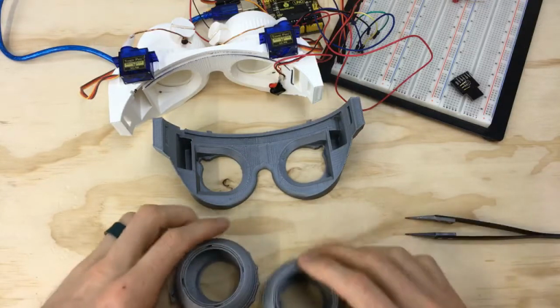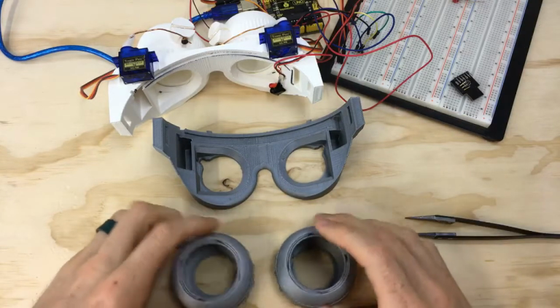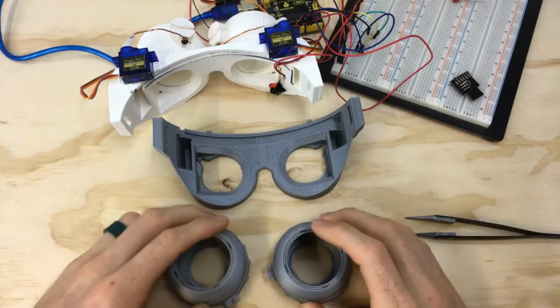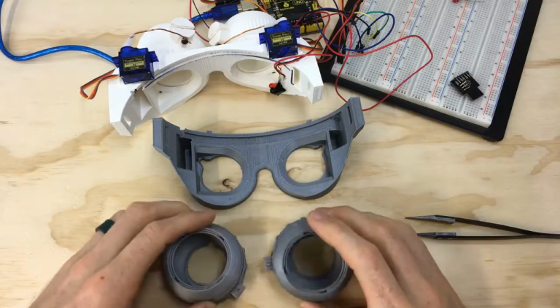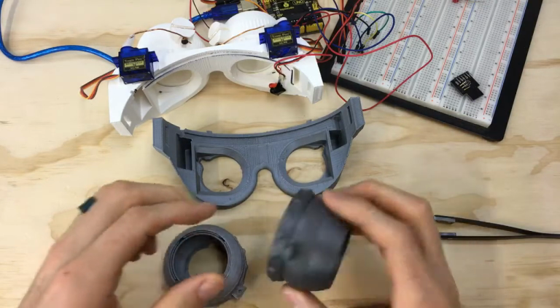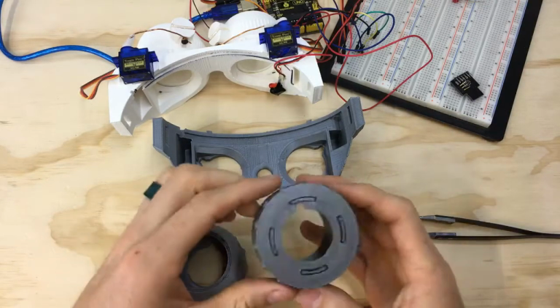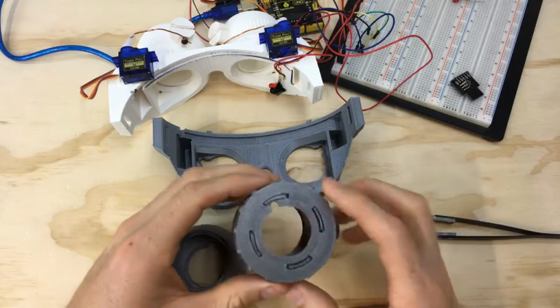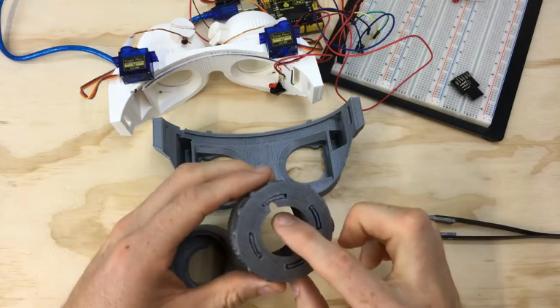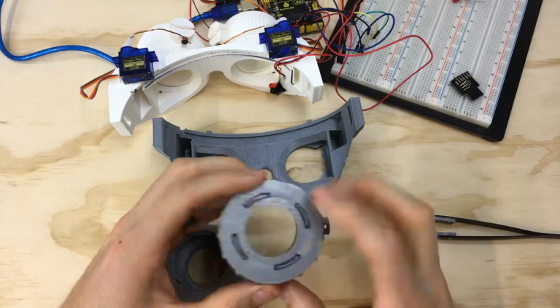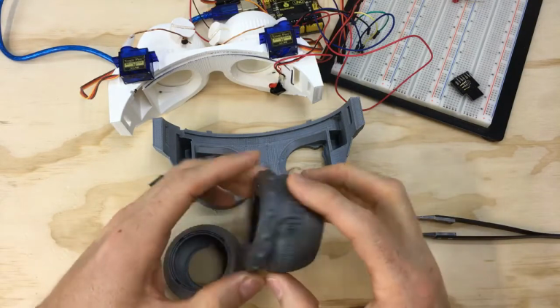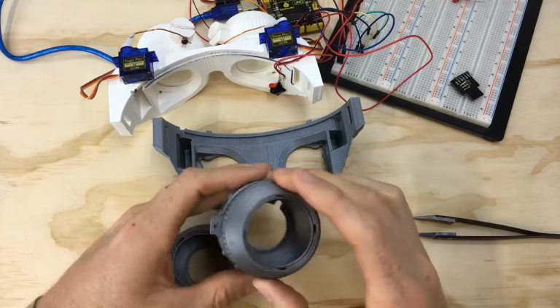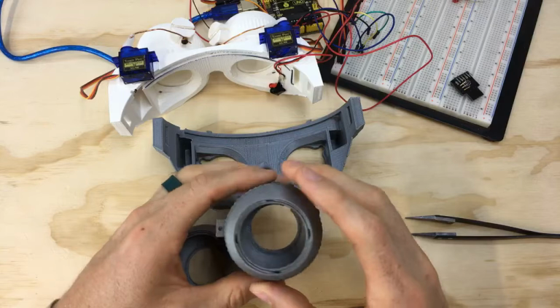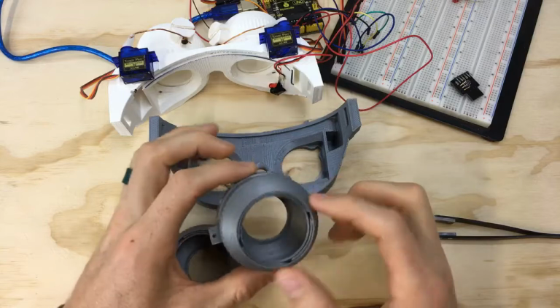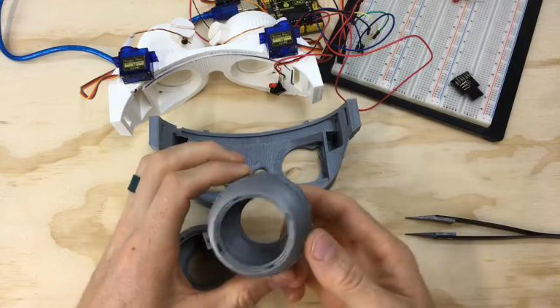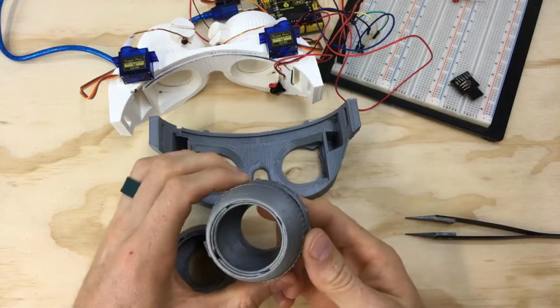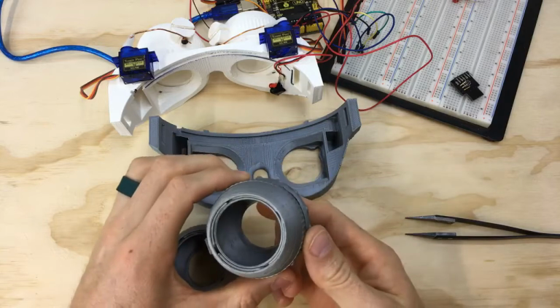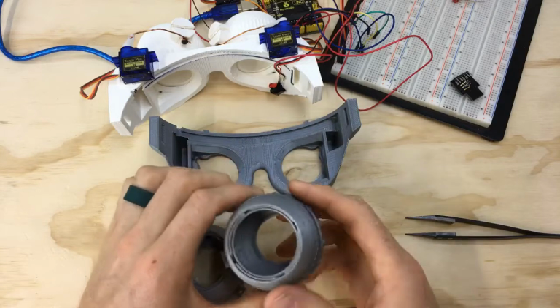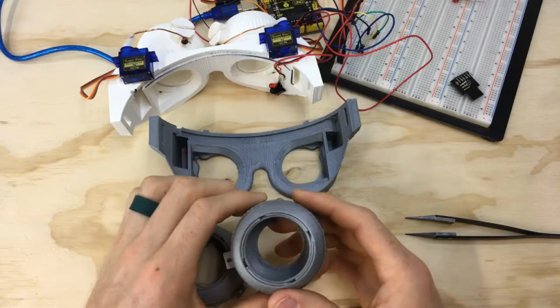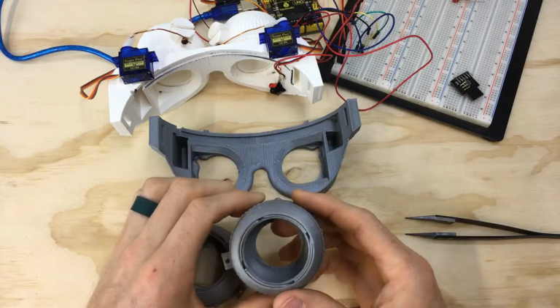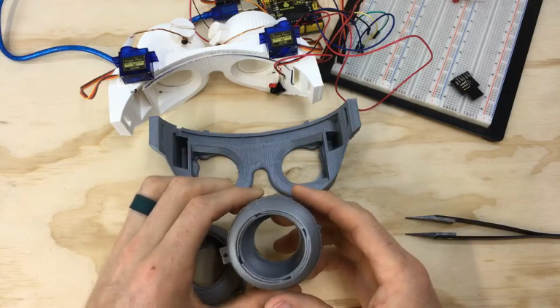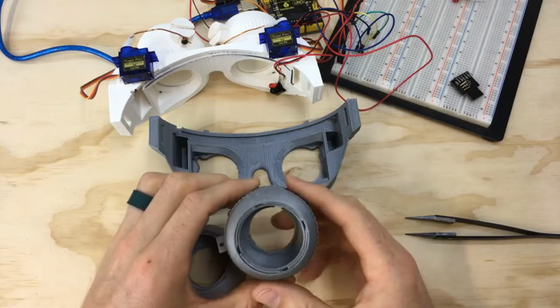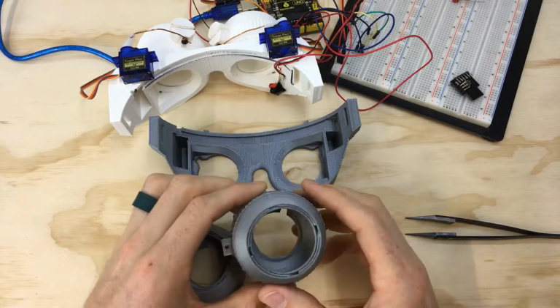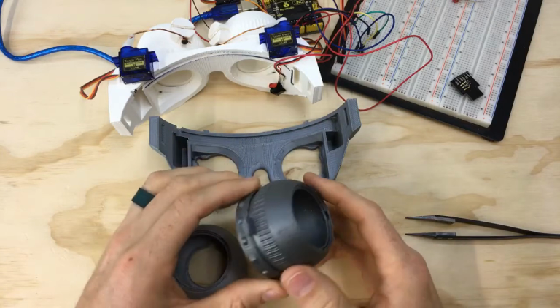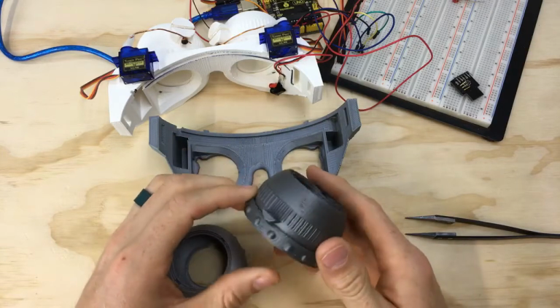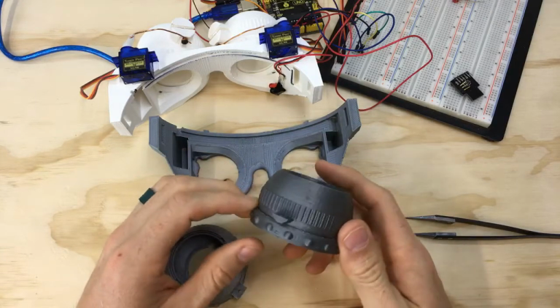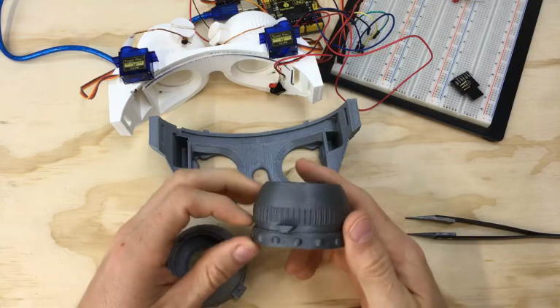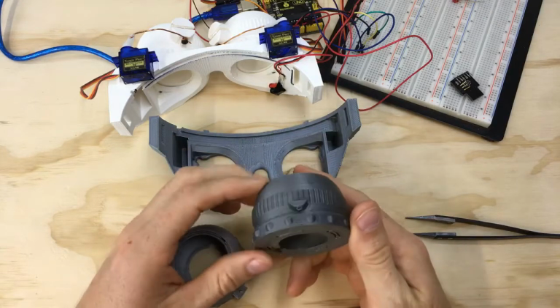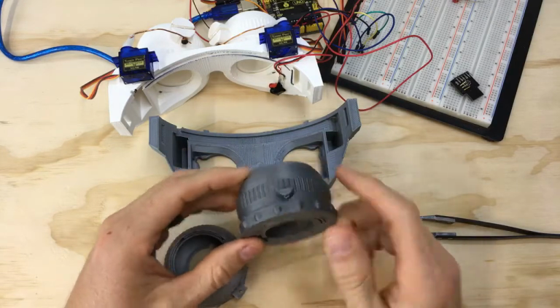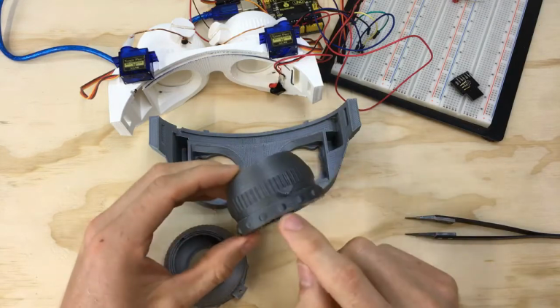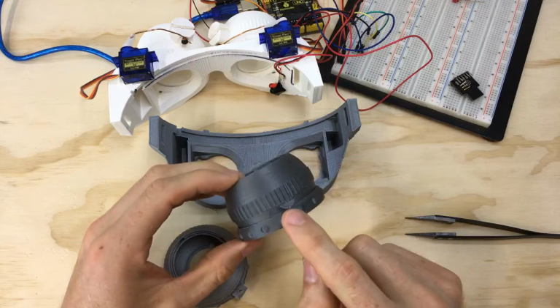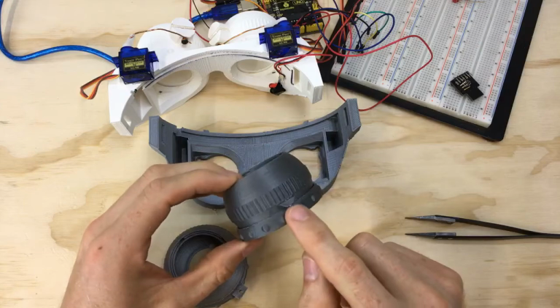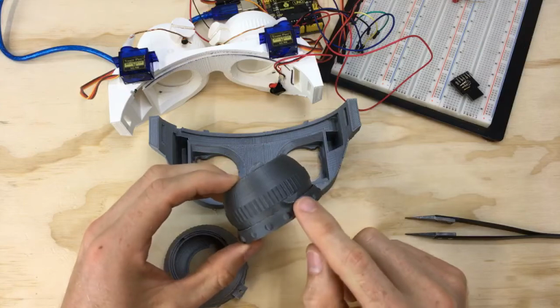Alright, now let's move over to the boxes. We talked a little bit about the tab that is now in the bottom to help locate it. Another big change I made was the arm that comes off.